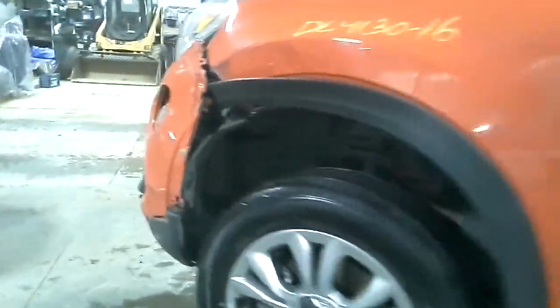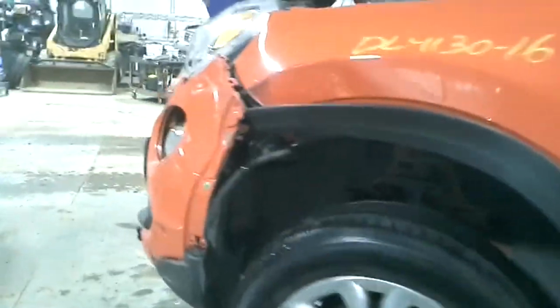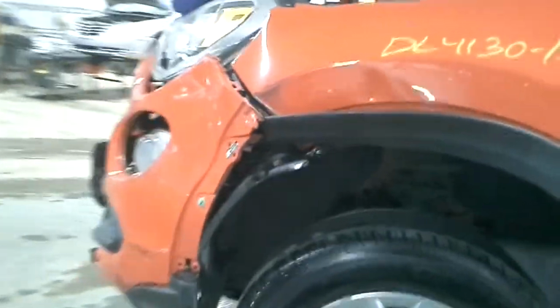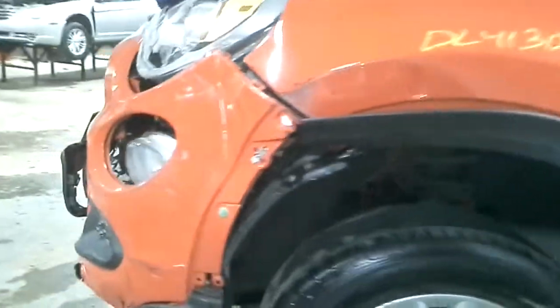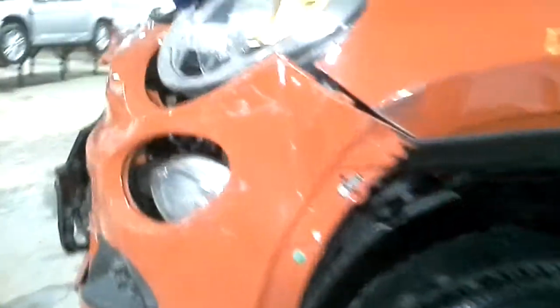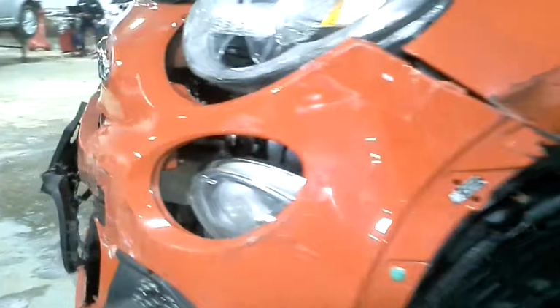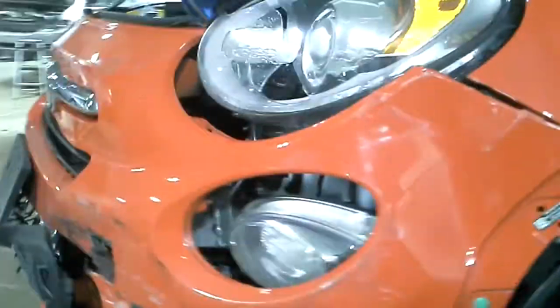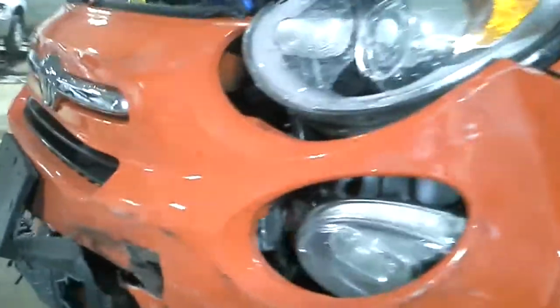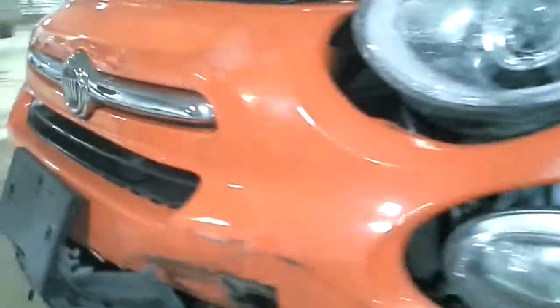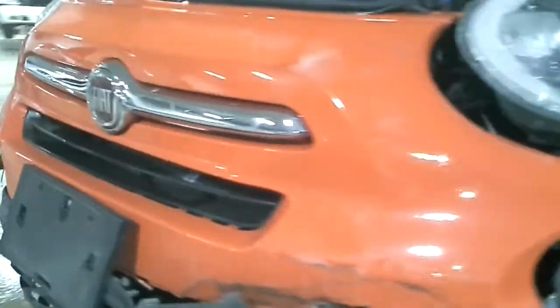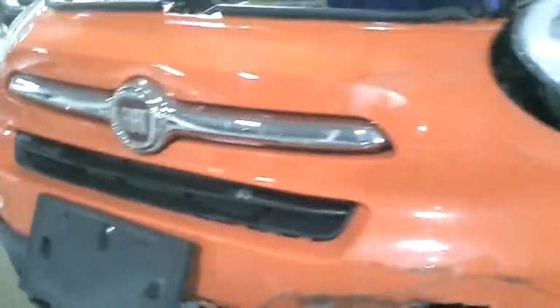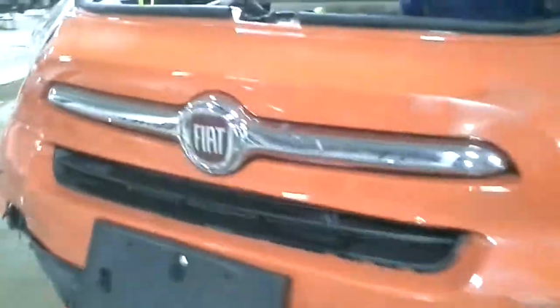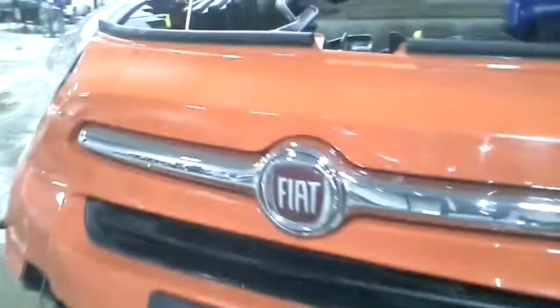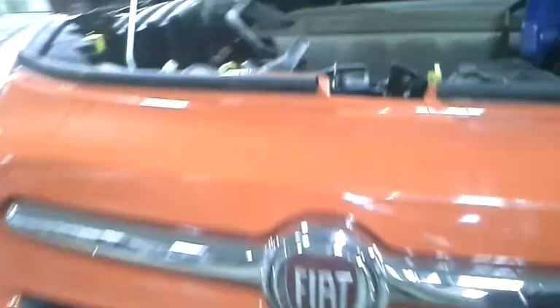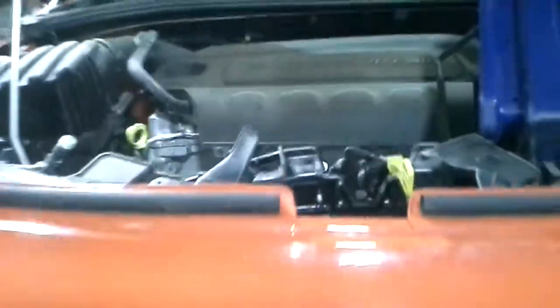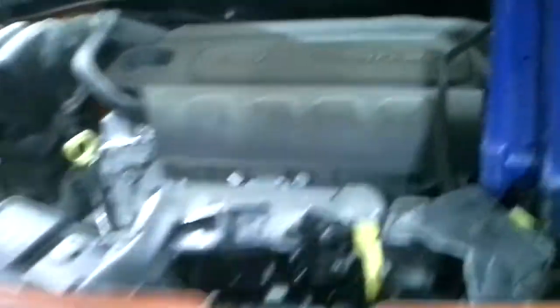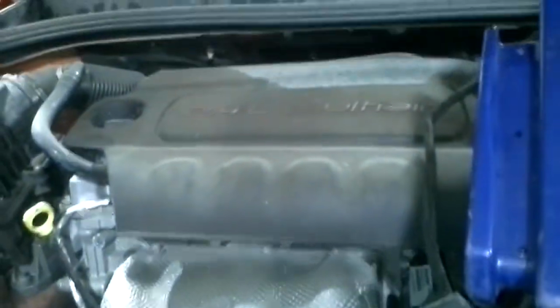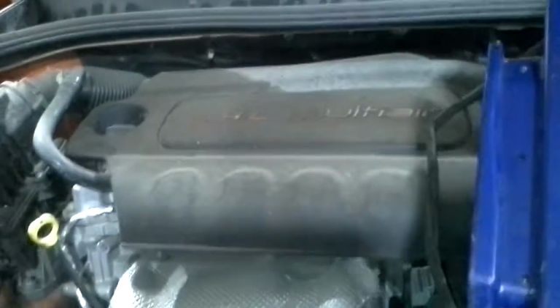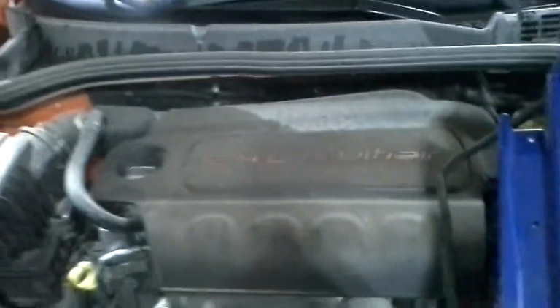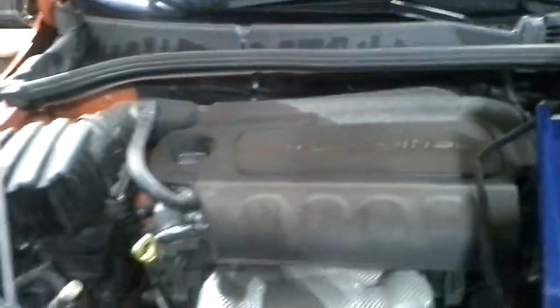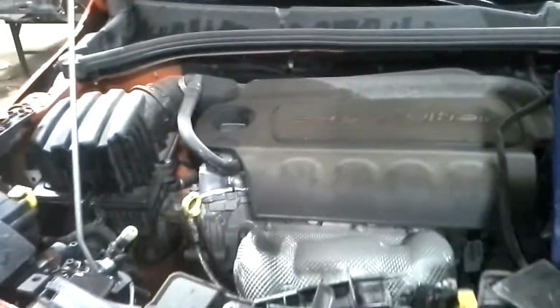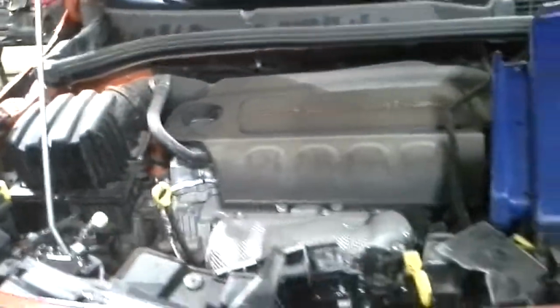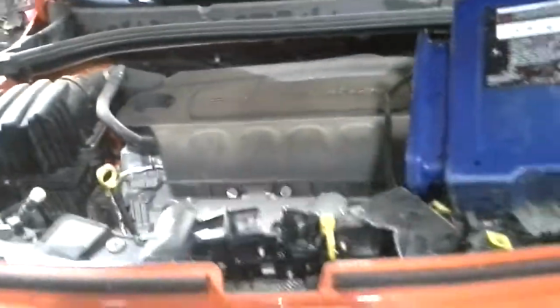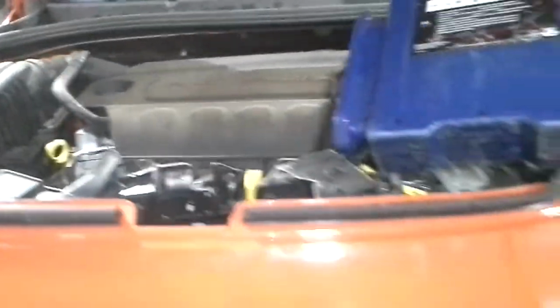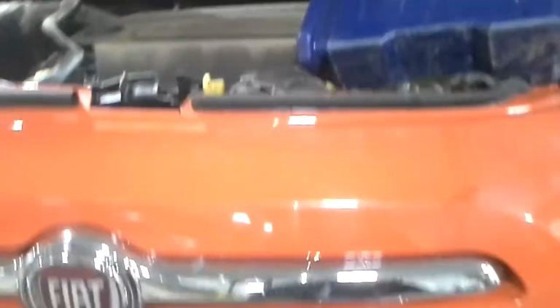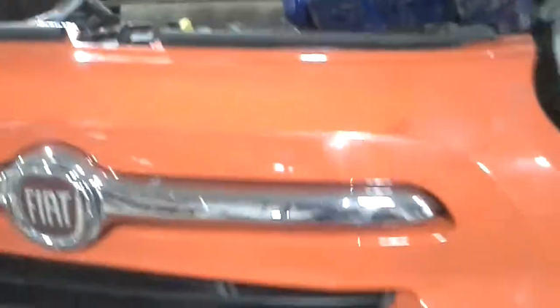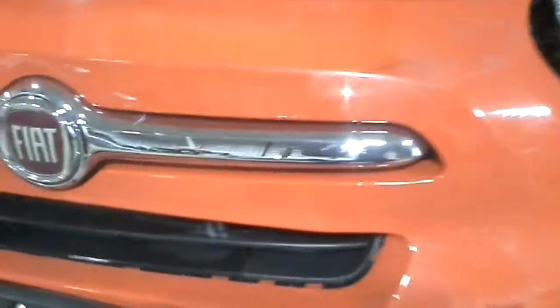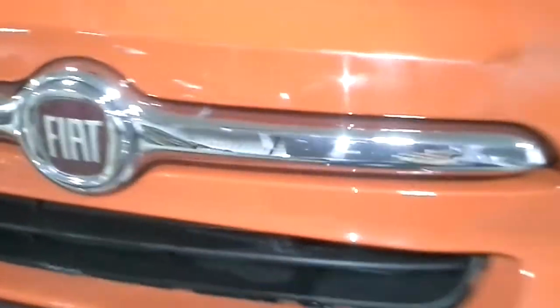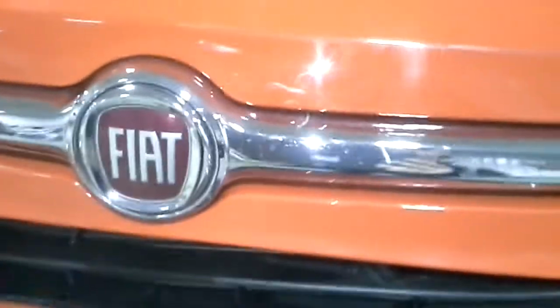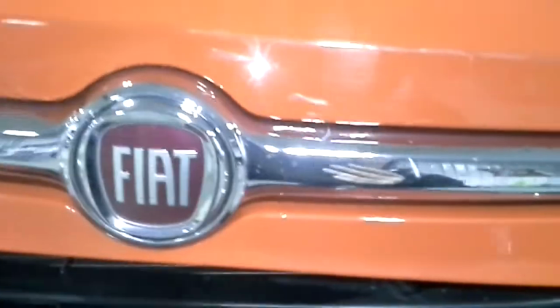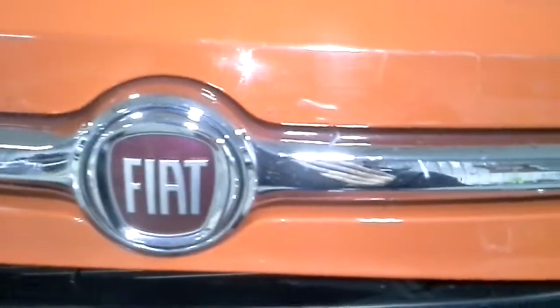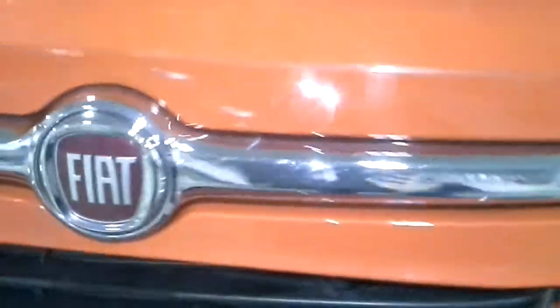Fender and bumper, headlights broke. There's a motor — again, we won't be able to run it because of no keys. It's just kind of beat up and cracked right there.